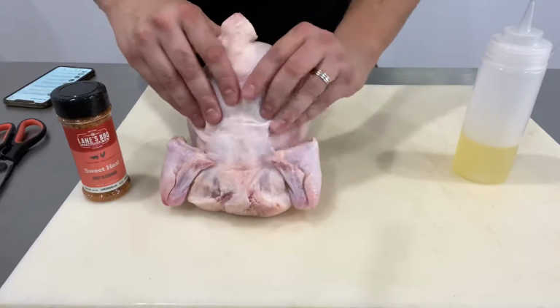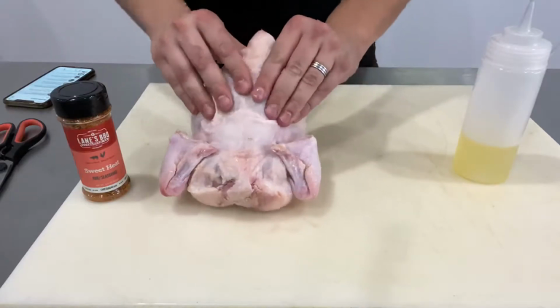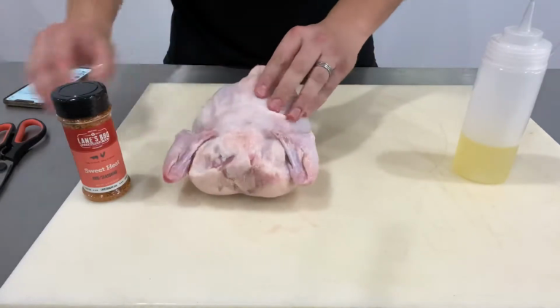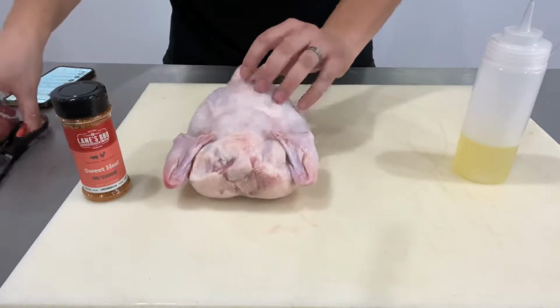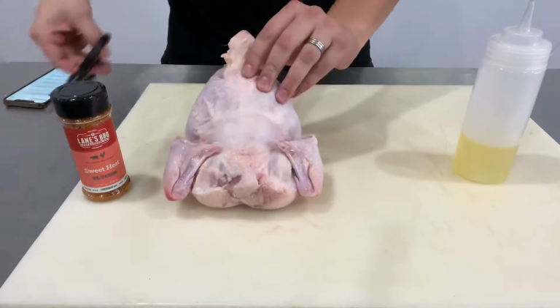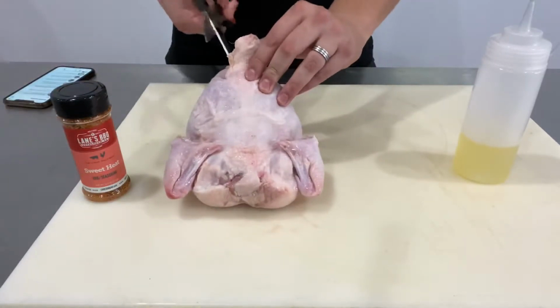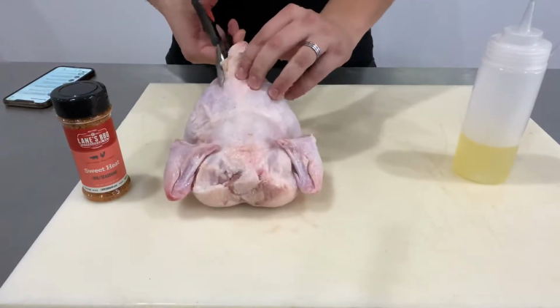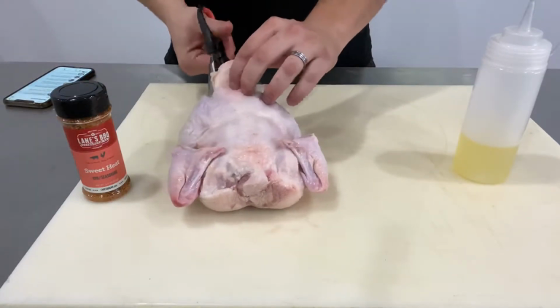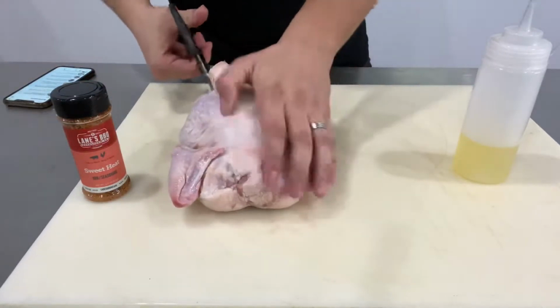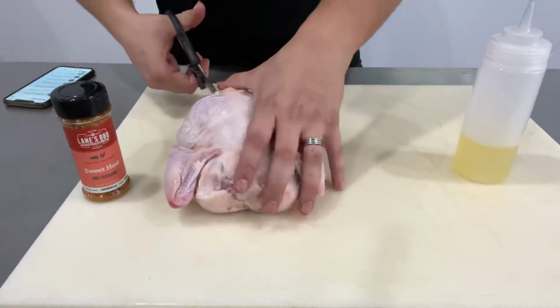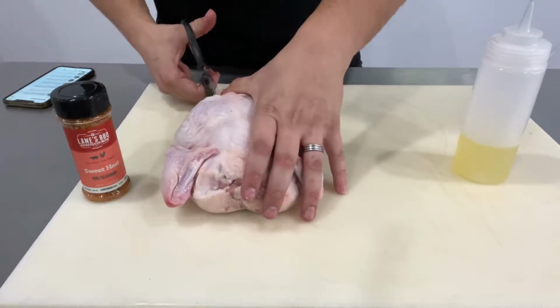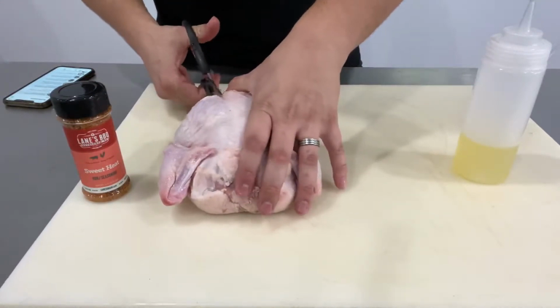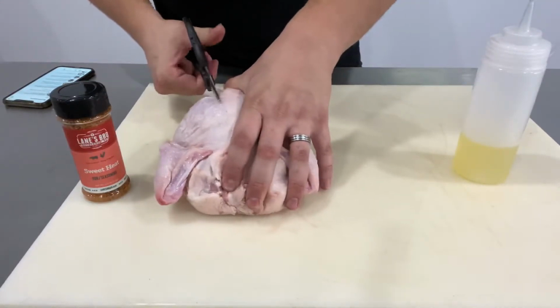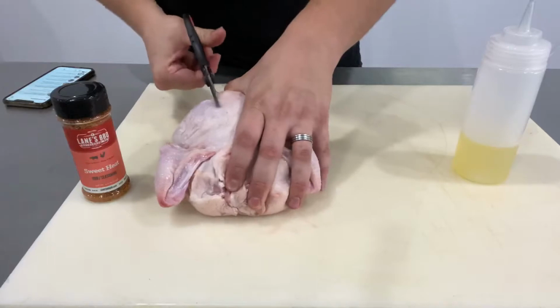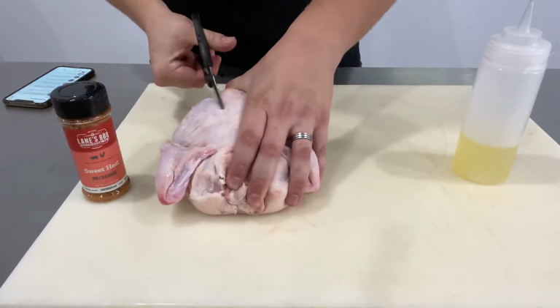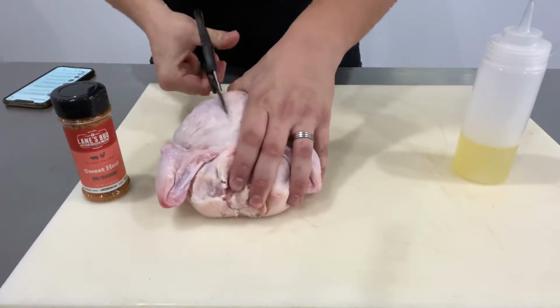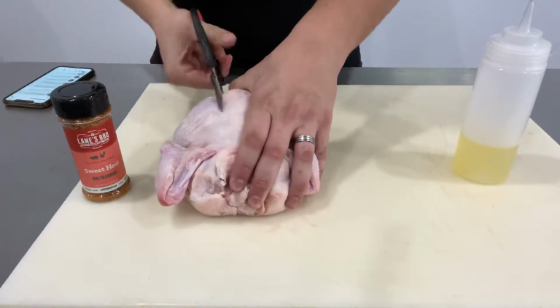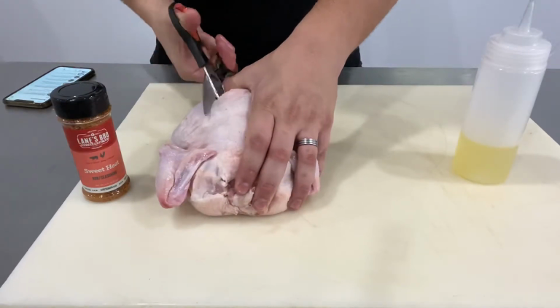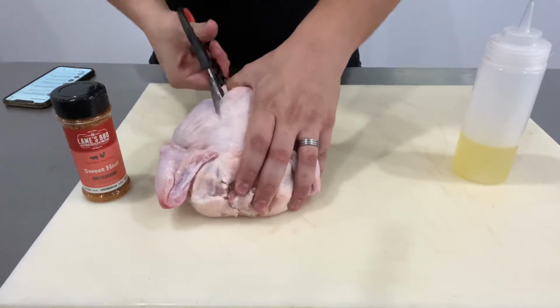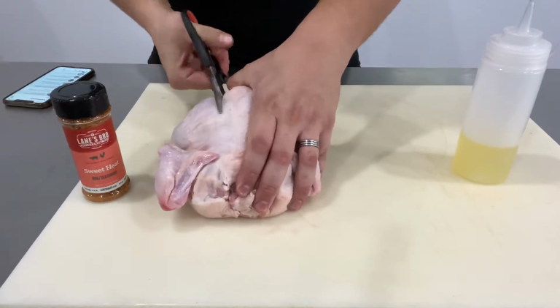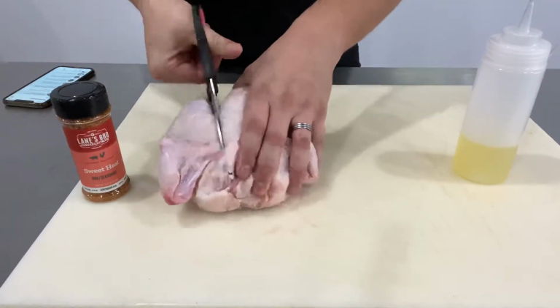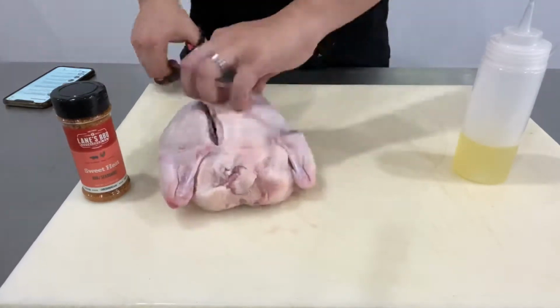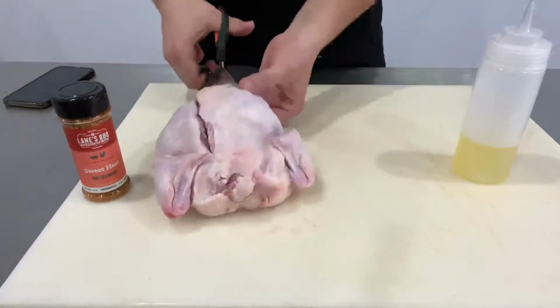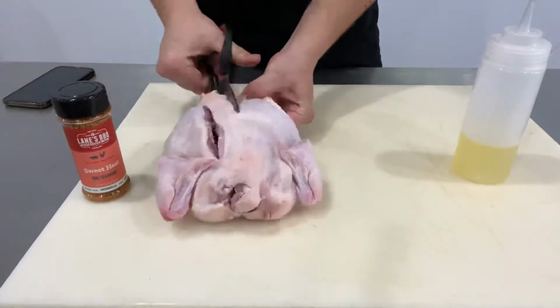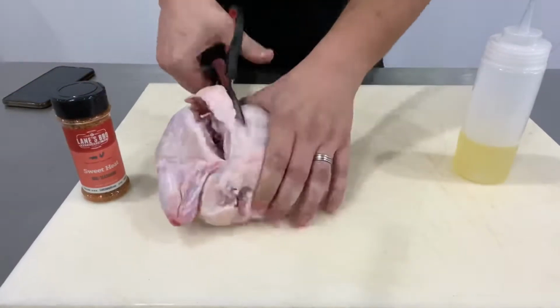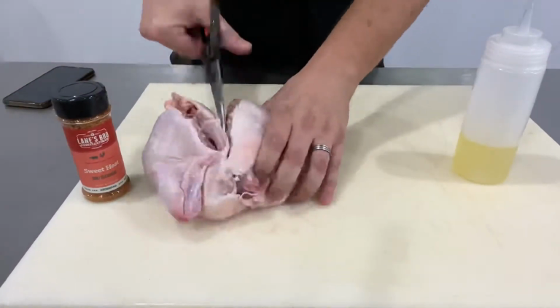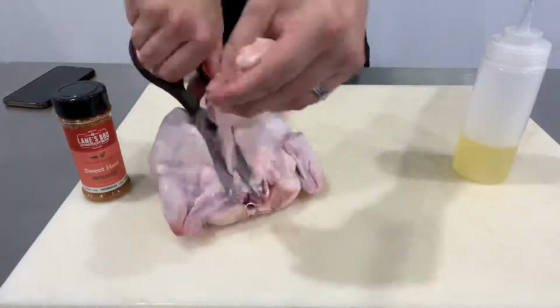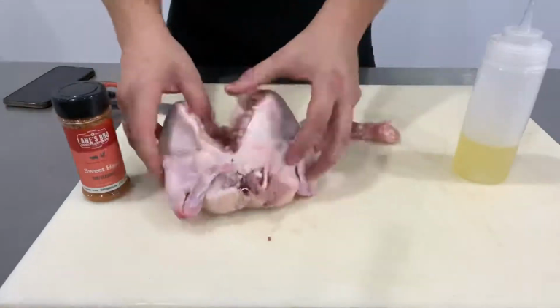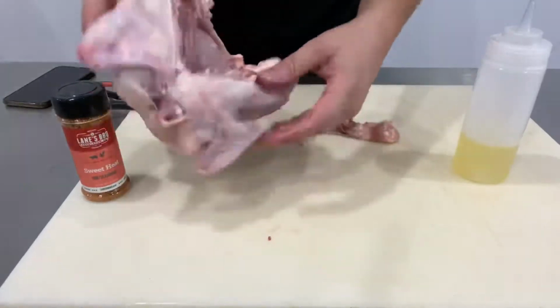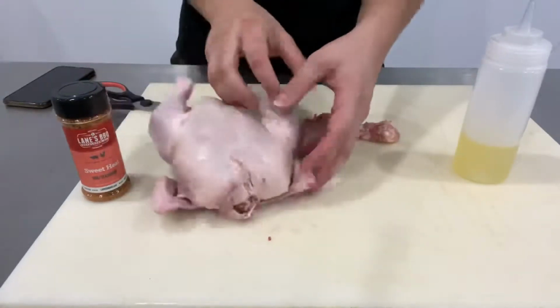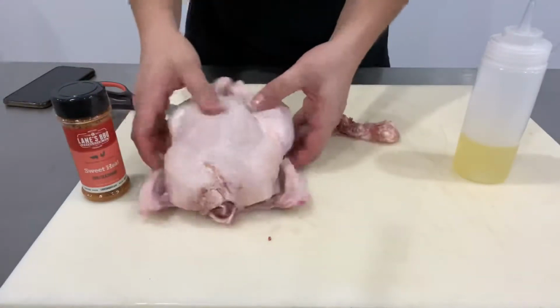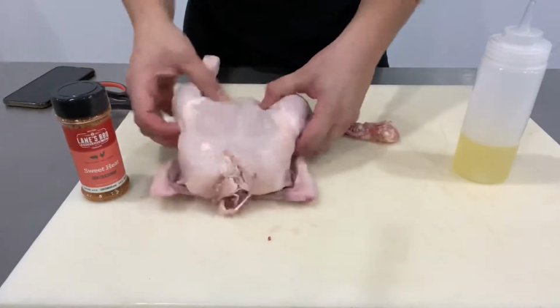What we're doing is flipping over the bird and cutting down the backbone of the chicken. Just get your scissors and cut right down the middle — you'll feel it, it'll crack. So just keep going until it flattens out.